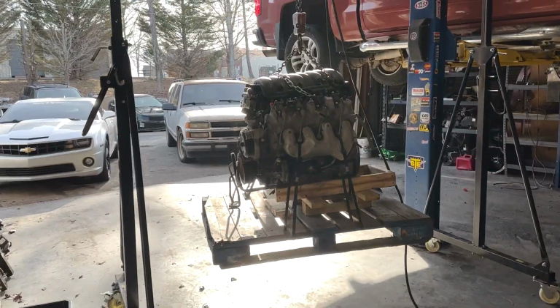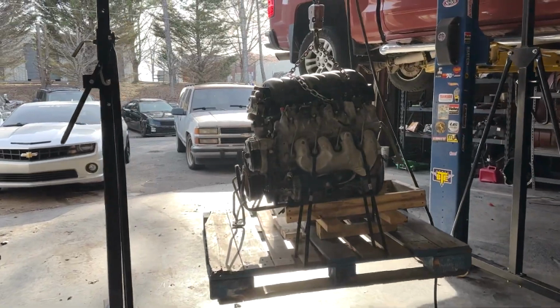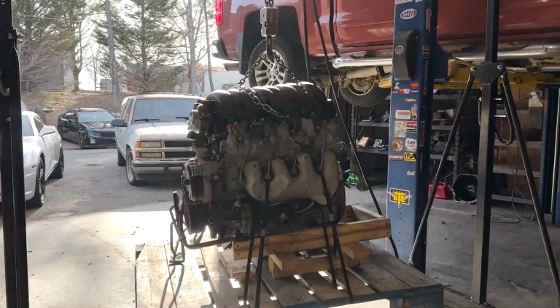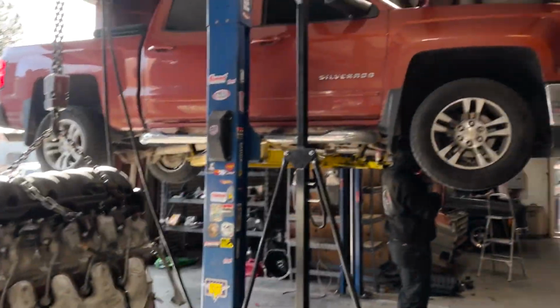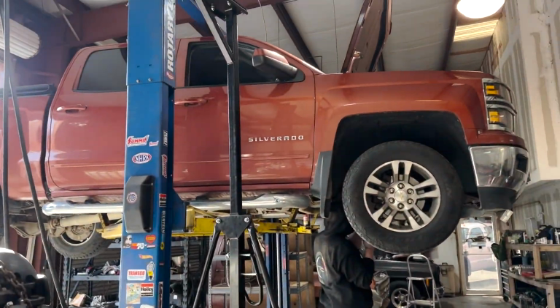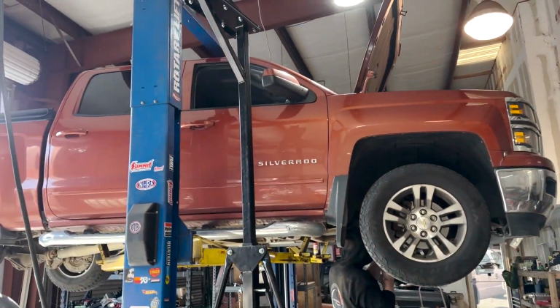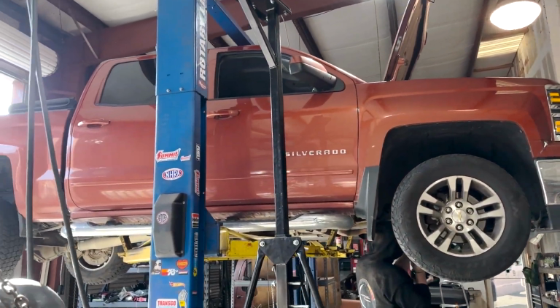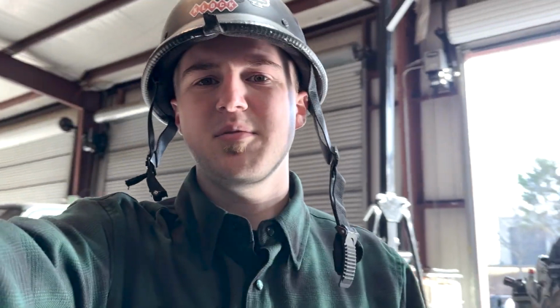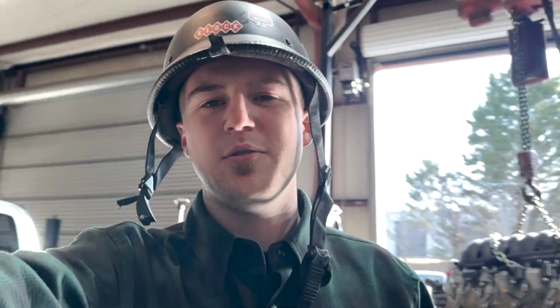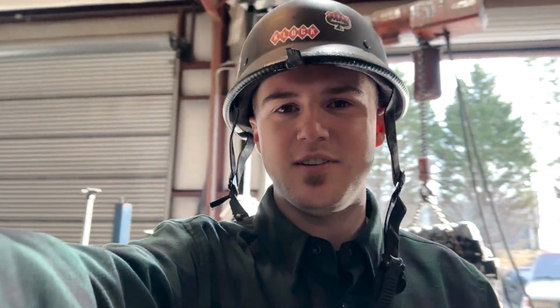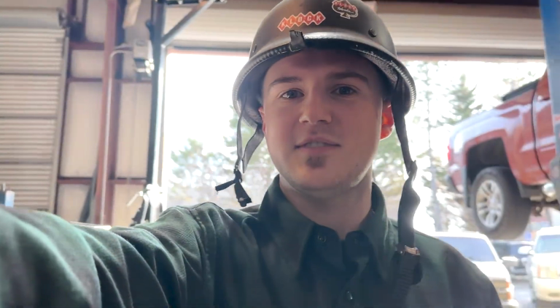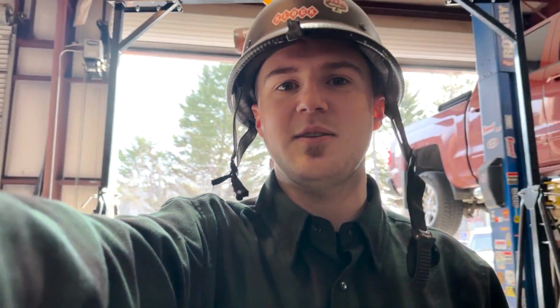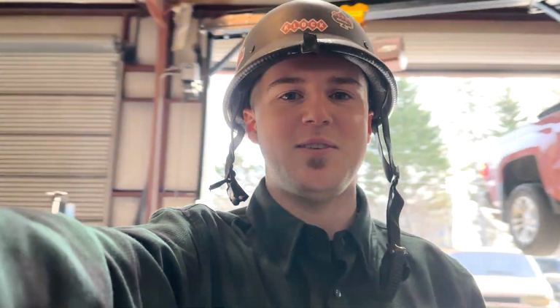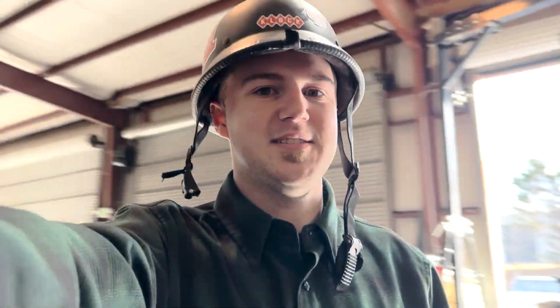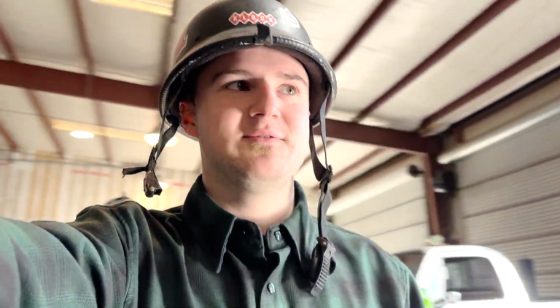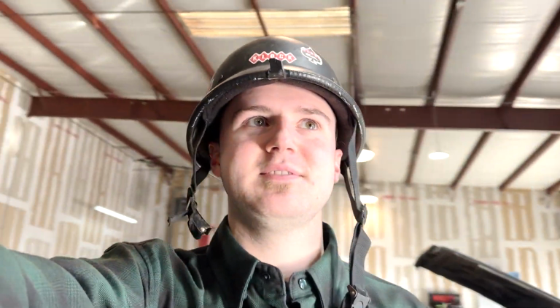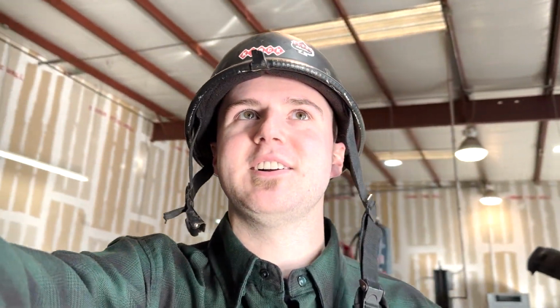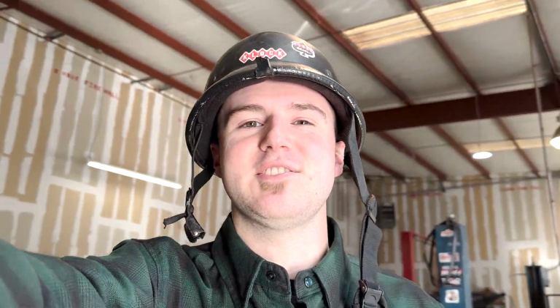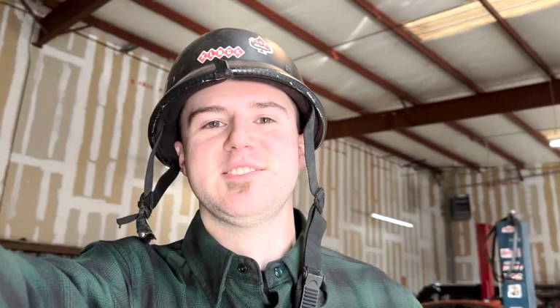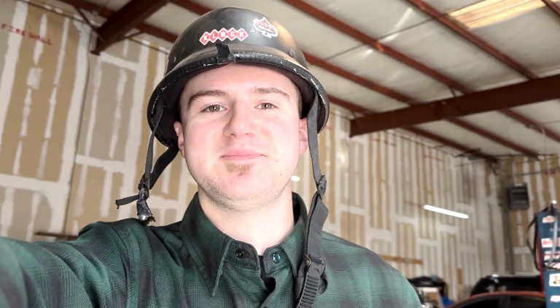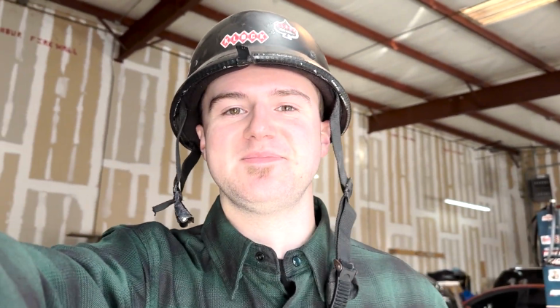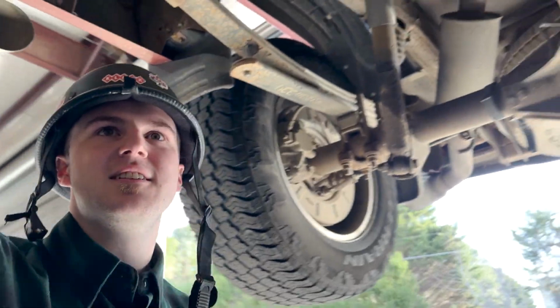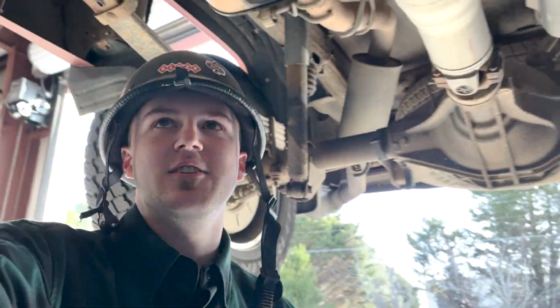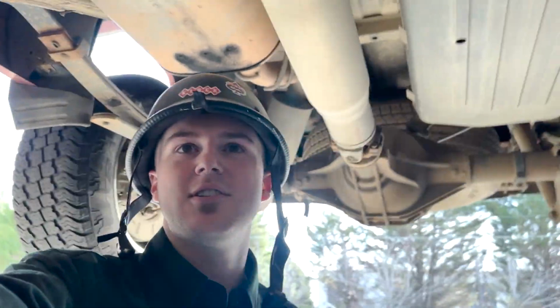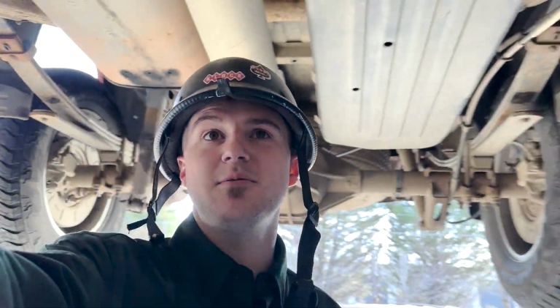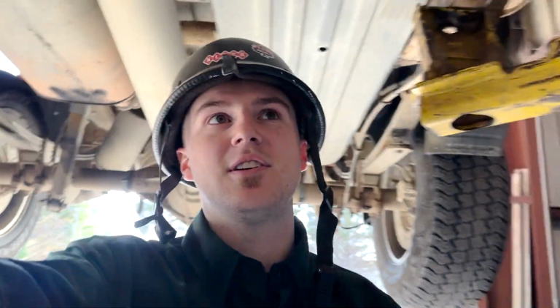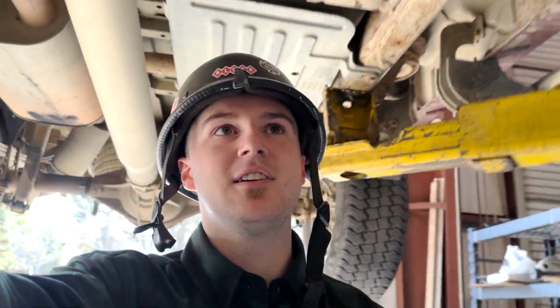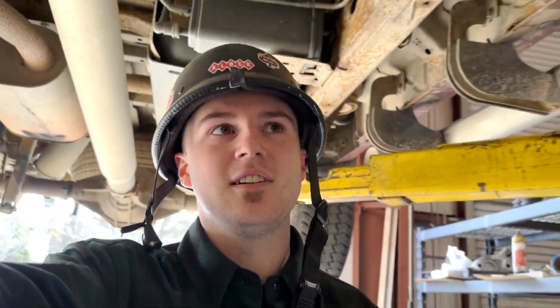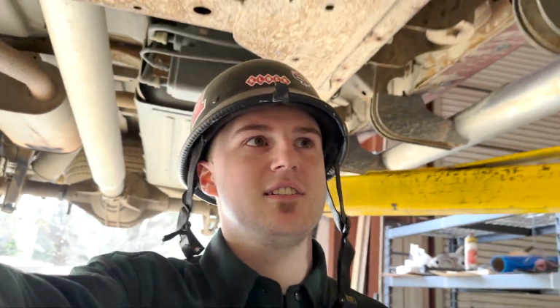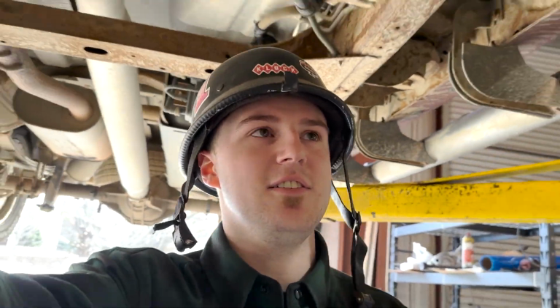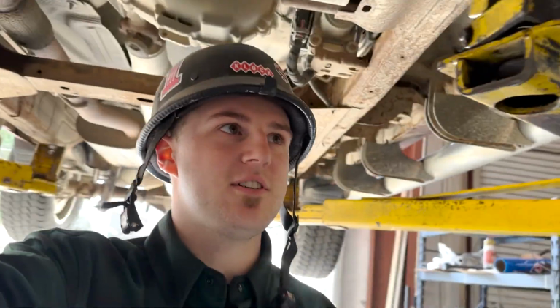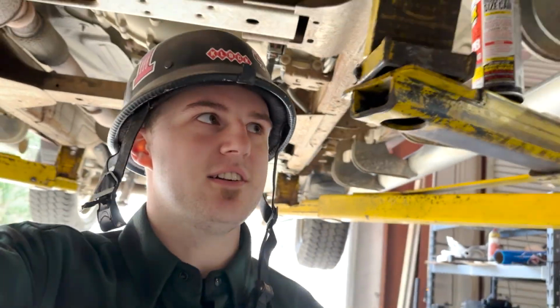This engine is going into this truck today. I put a helmet on because I kept hitting my head under this truck. No worries anymore. I don't even know what I hit it on.